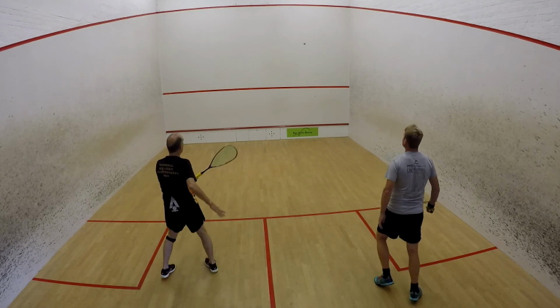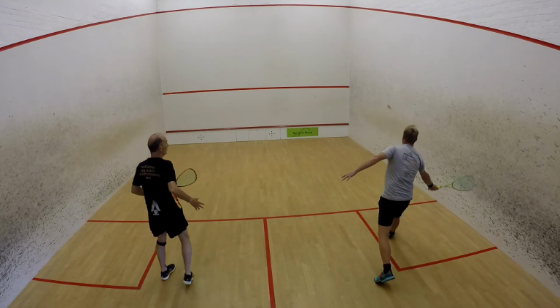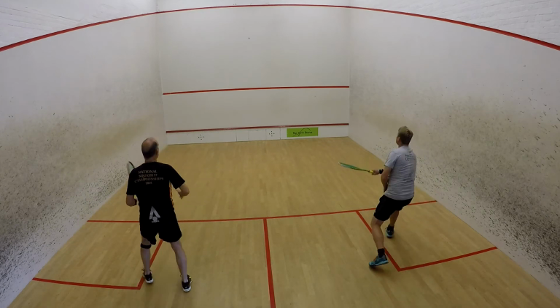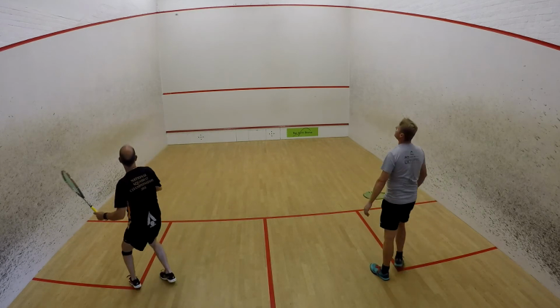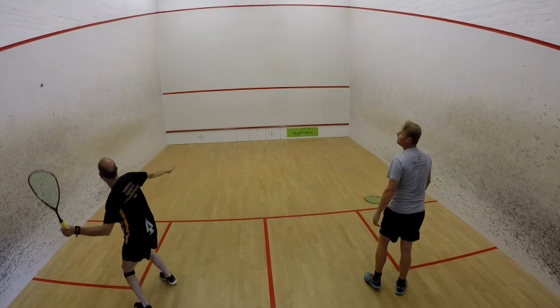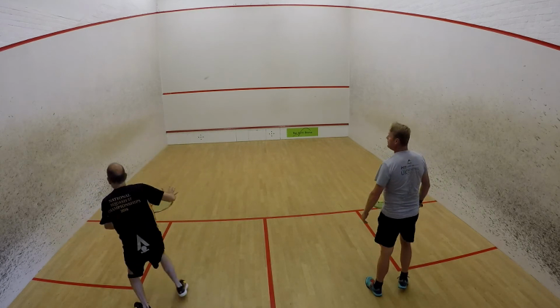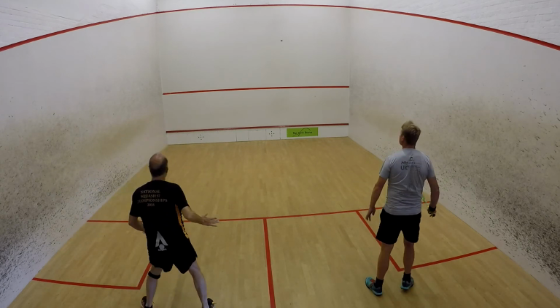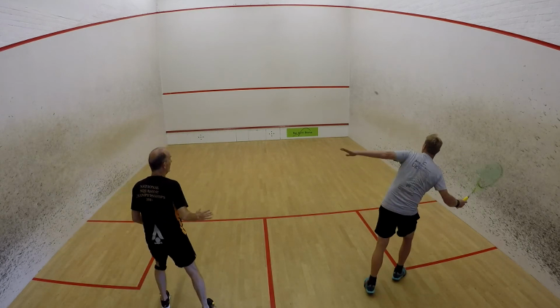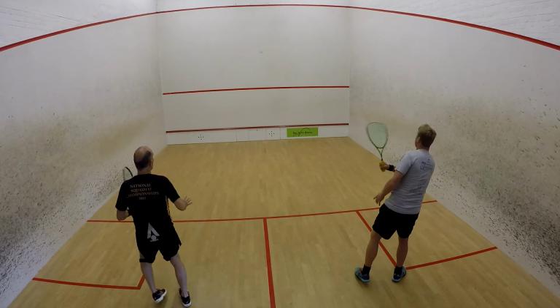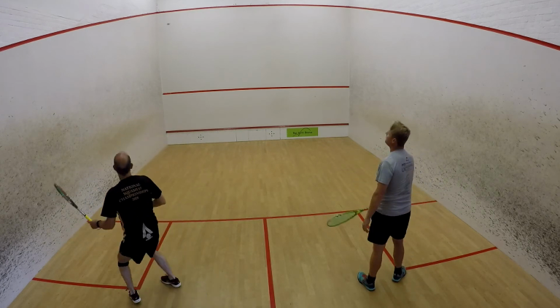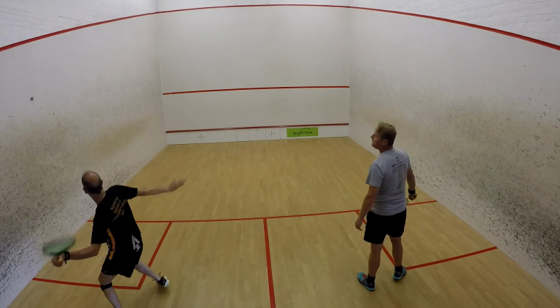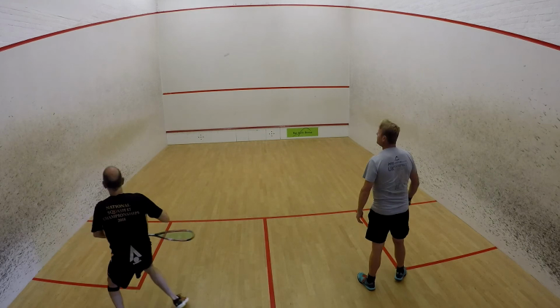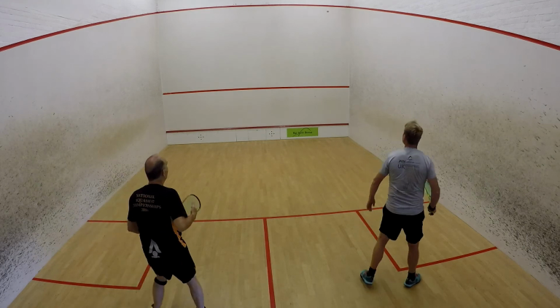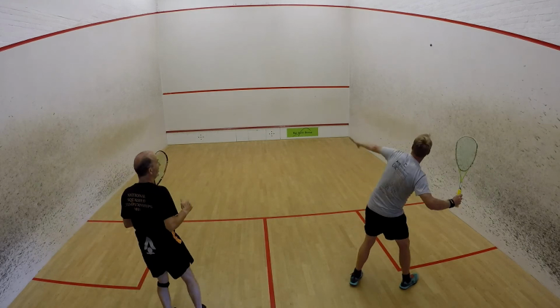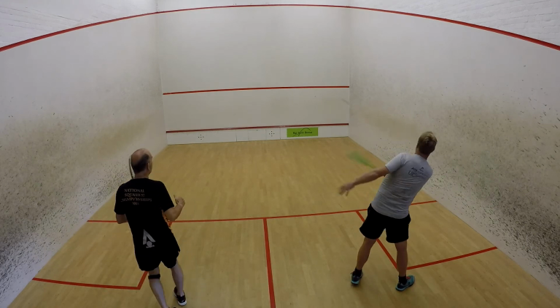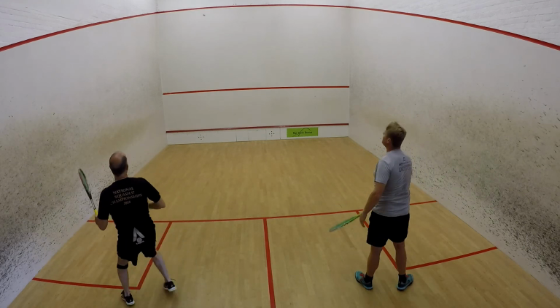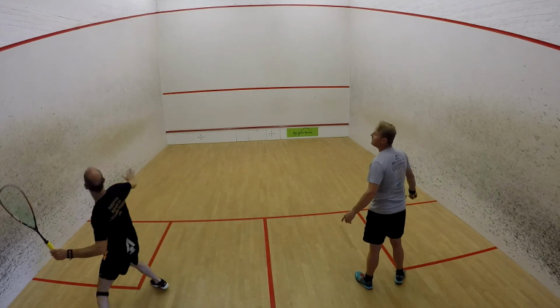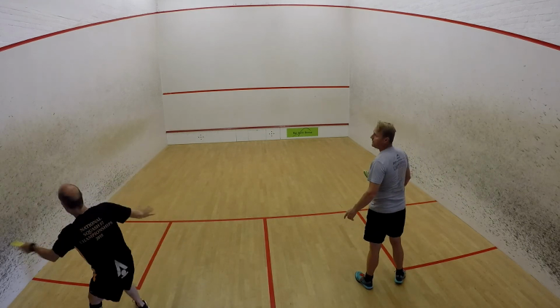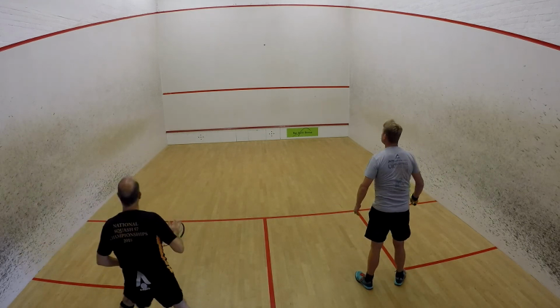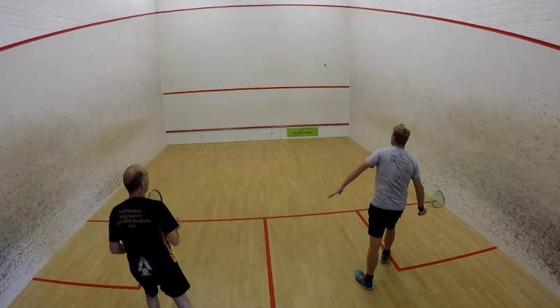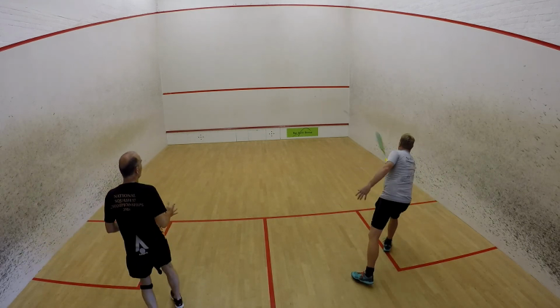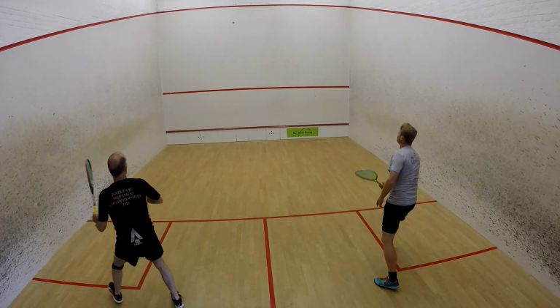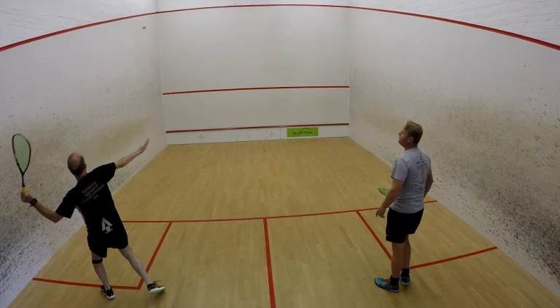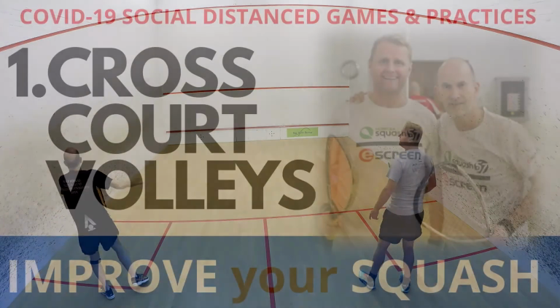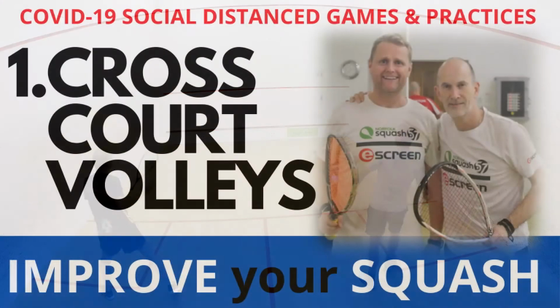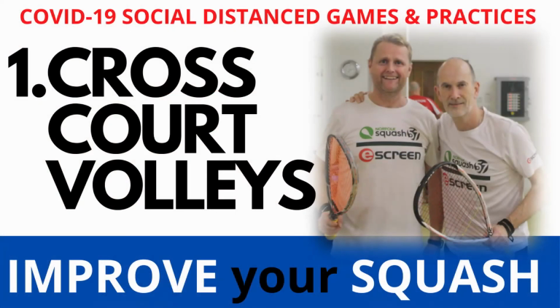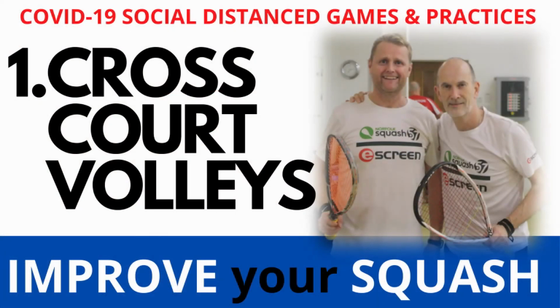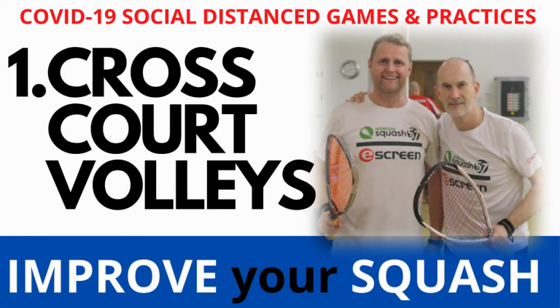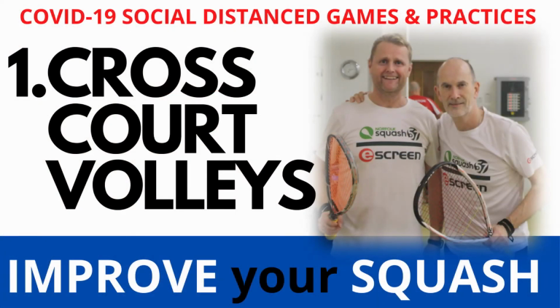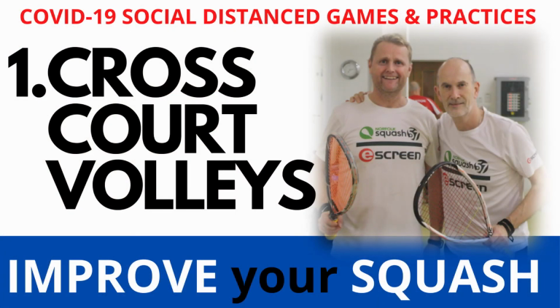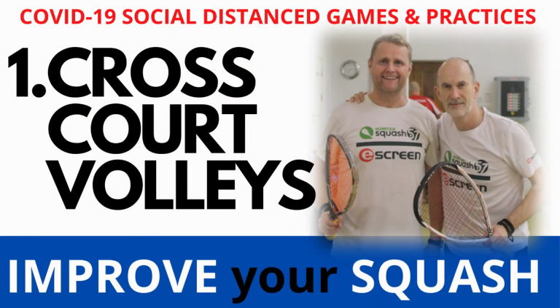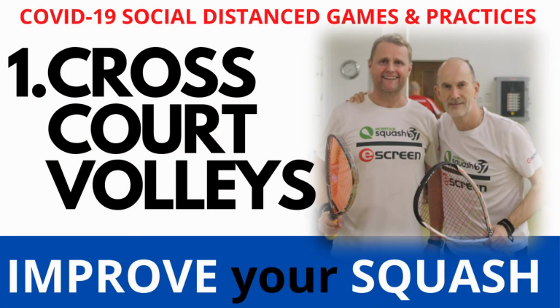You can make it a little bit competitive — try and see how many volleys you can do in a row between yourselves, and then obviously switch sides and do it on the other side as well. So that's the first one: cross-court volleys.